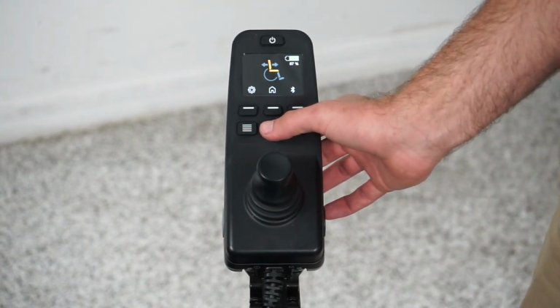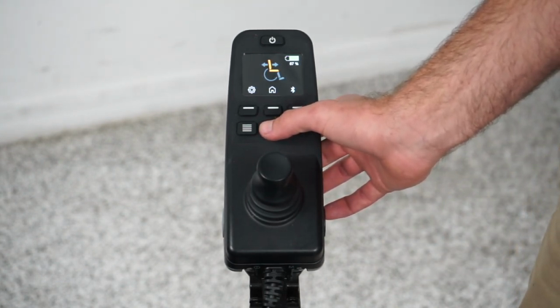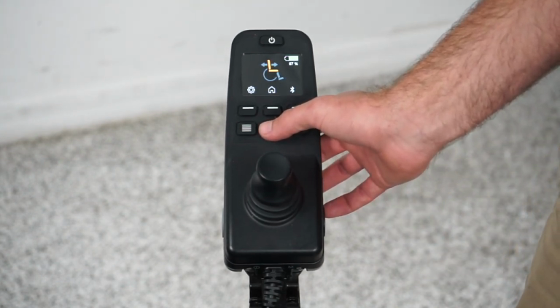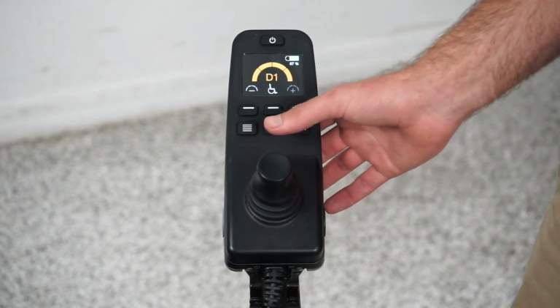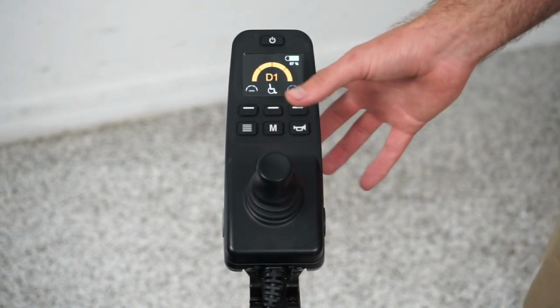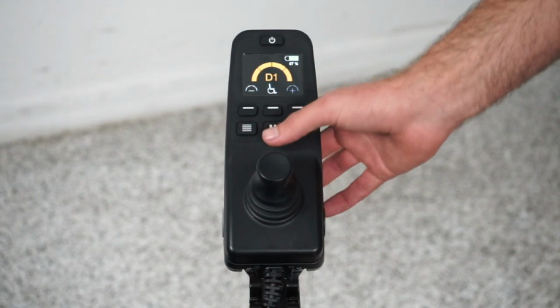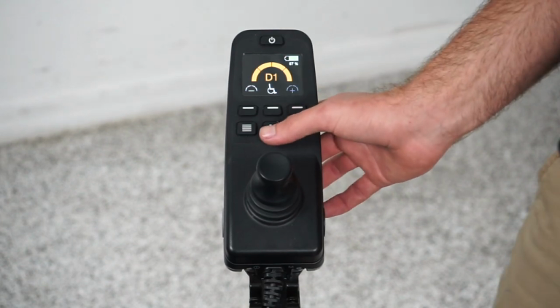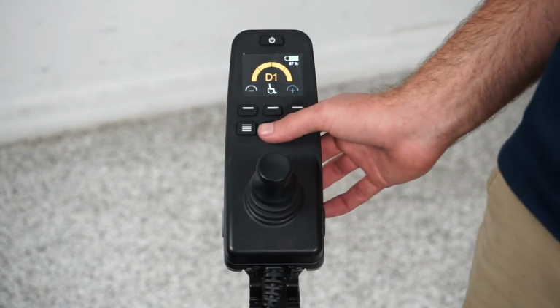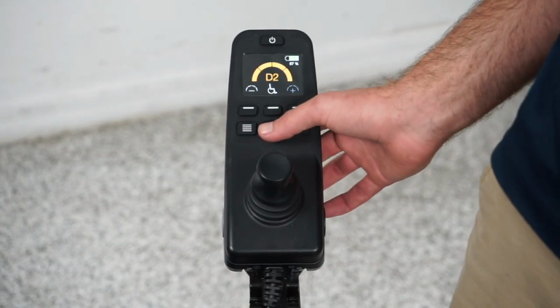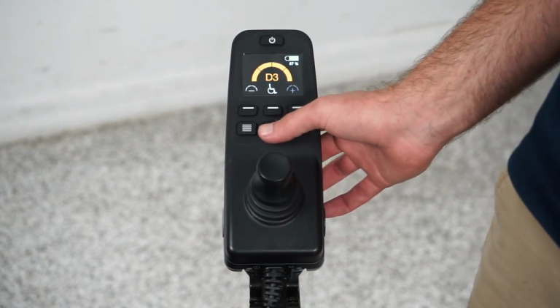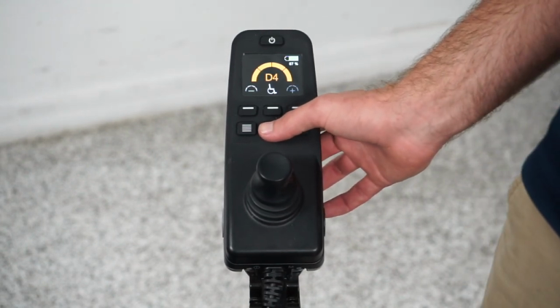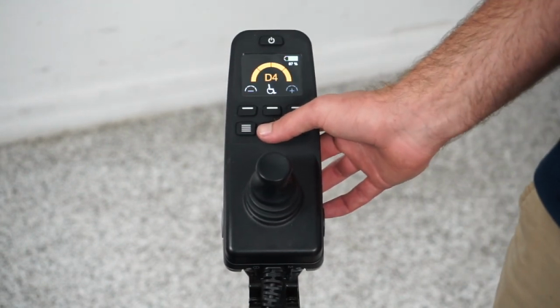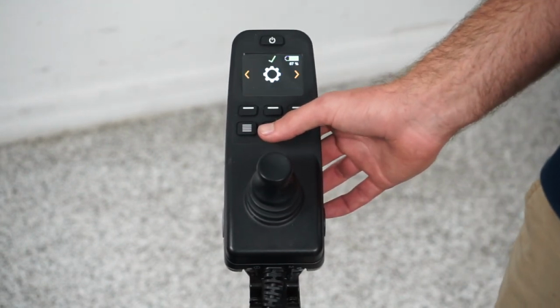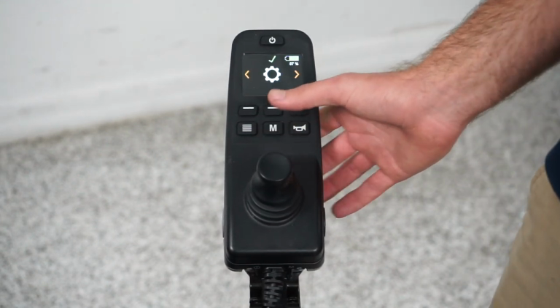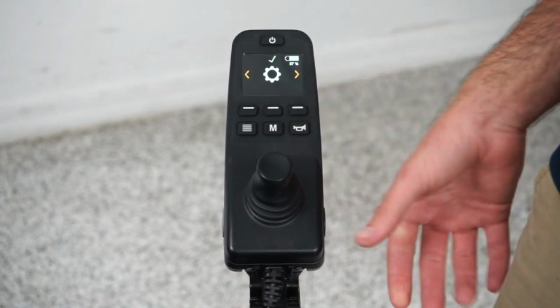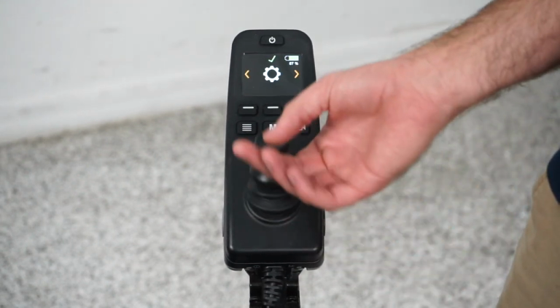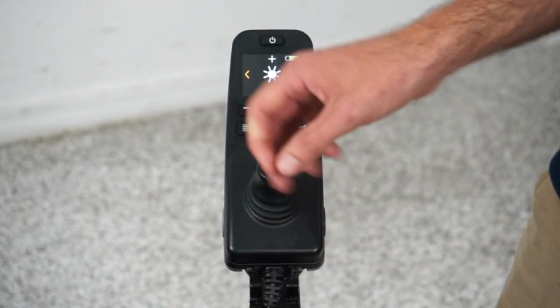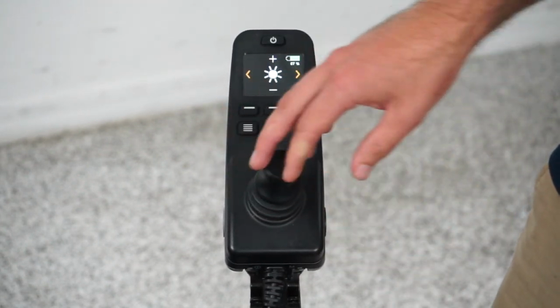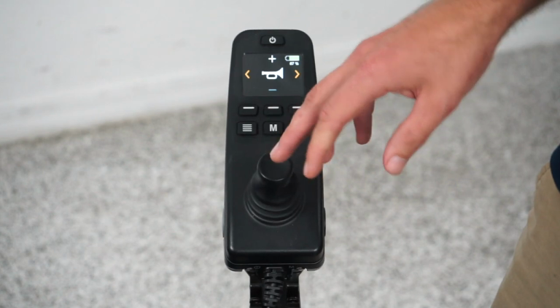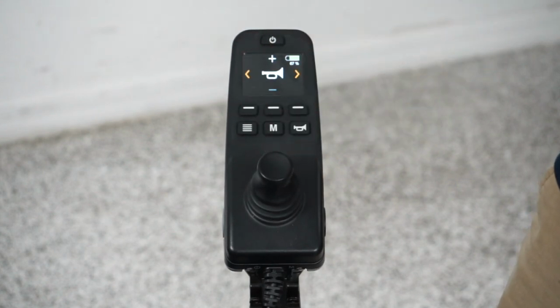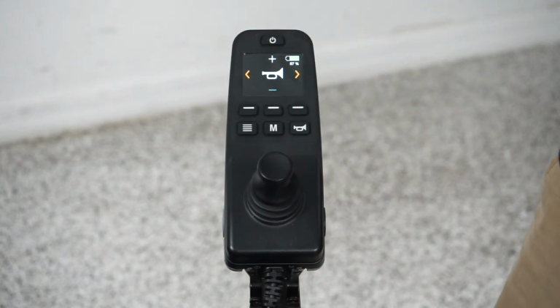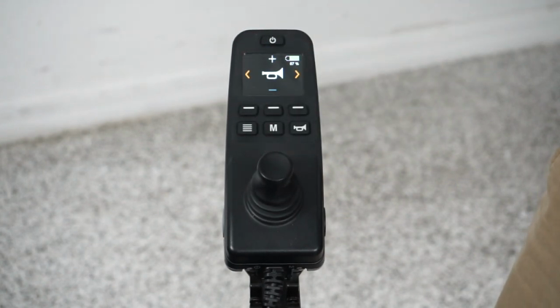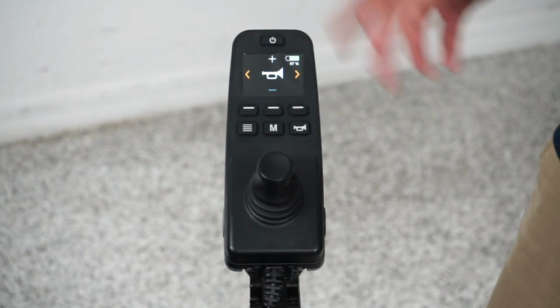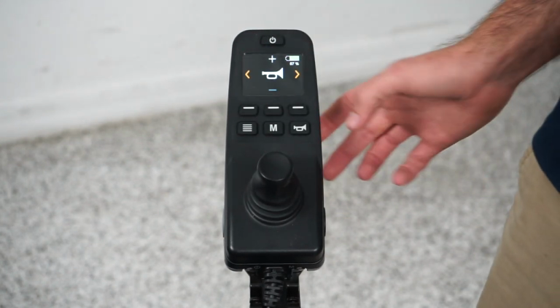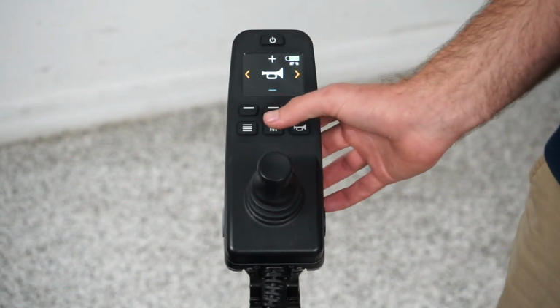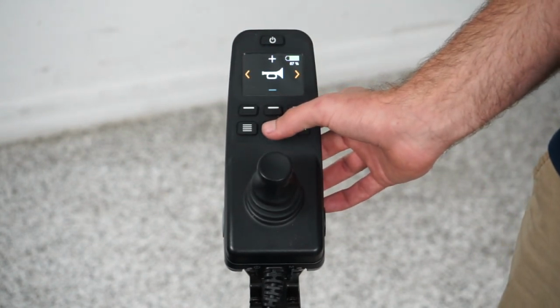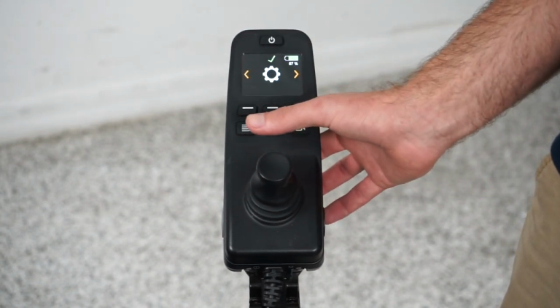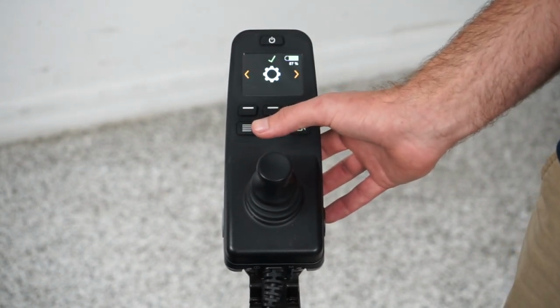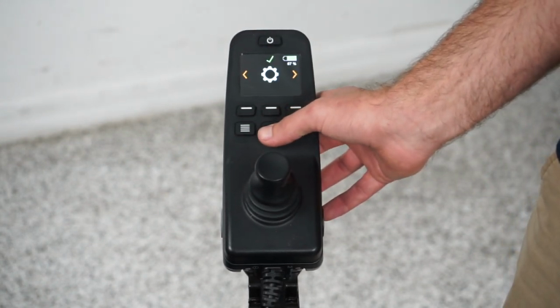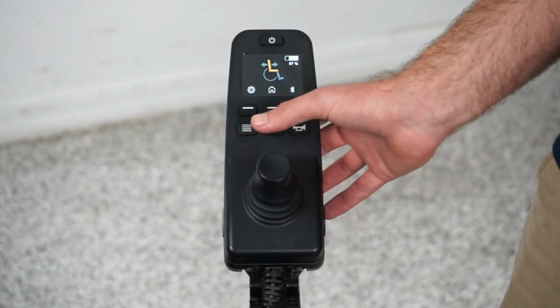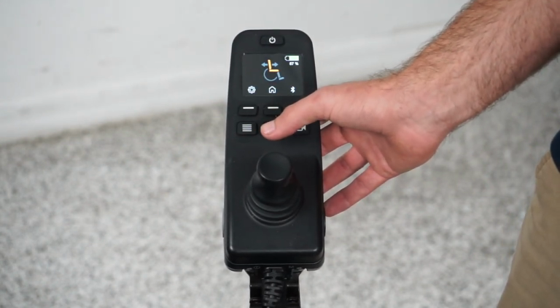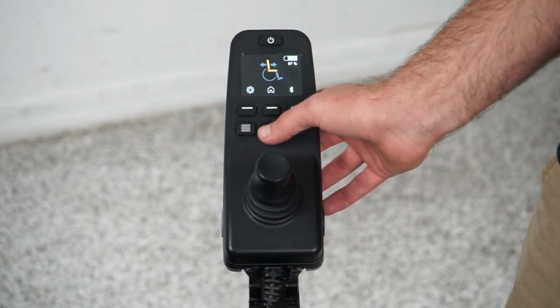No matter where you are in this joystick, it can get a little confusing to operate. So if you ever get lost and you're not sure where you are, just press mode — it will take you back to where you want to go.